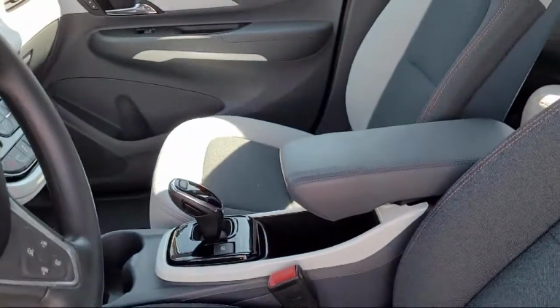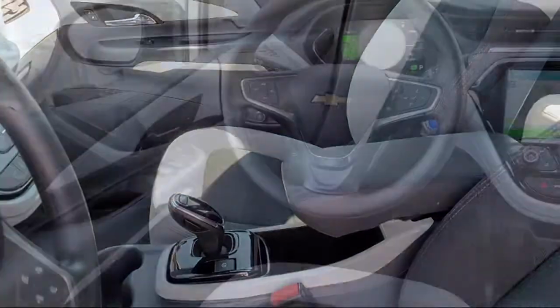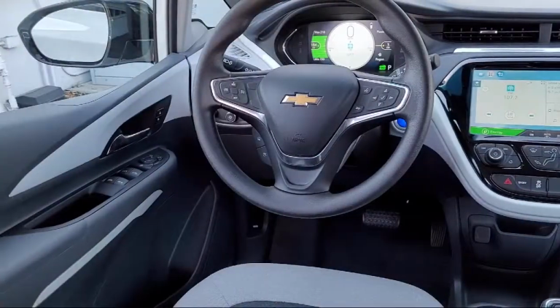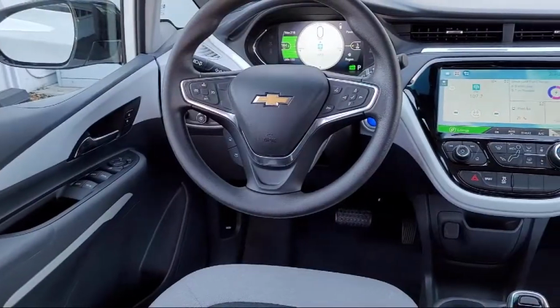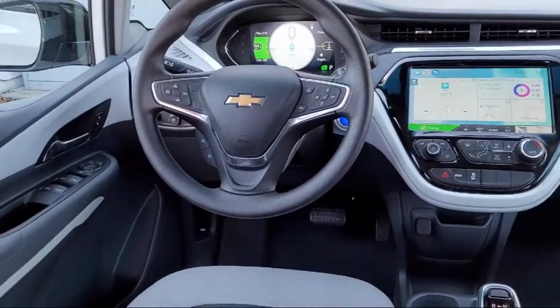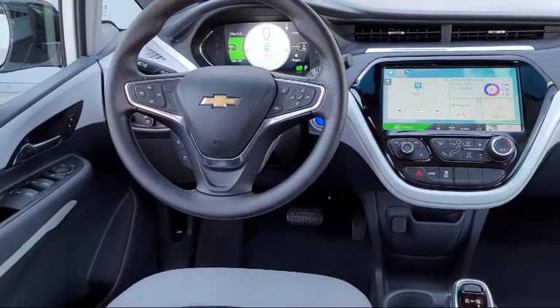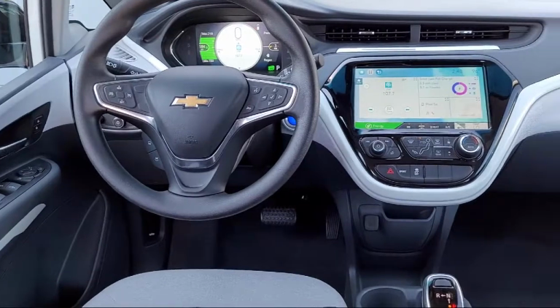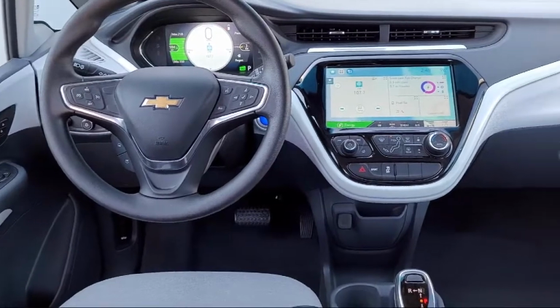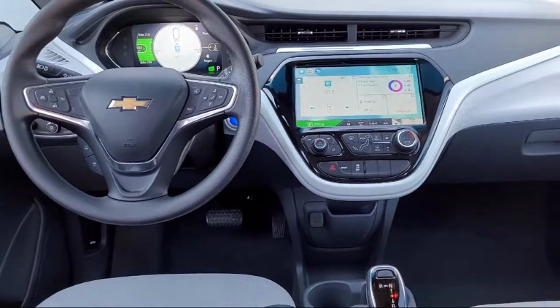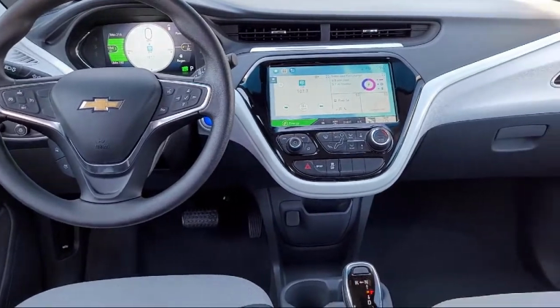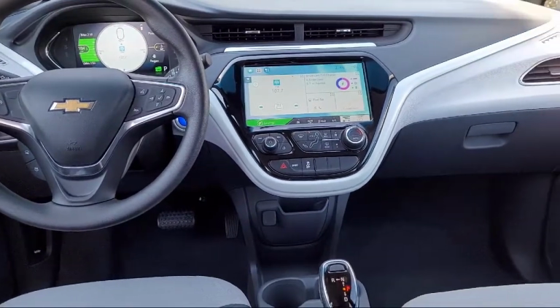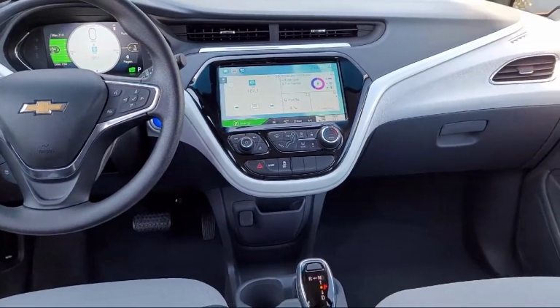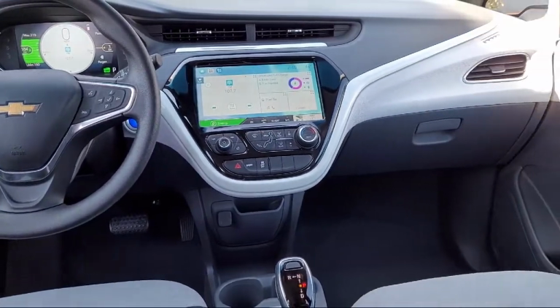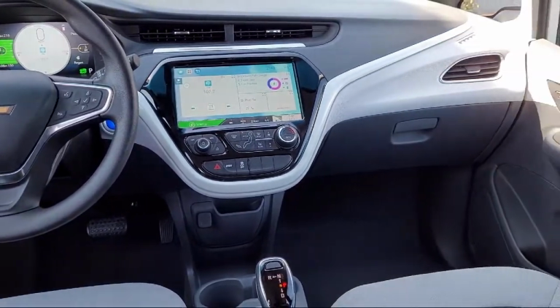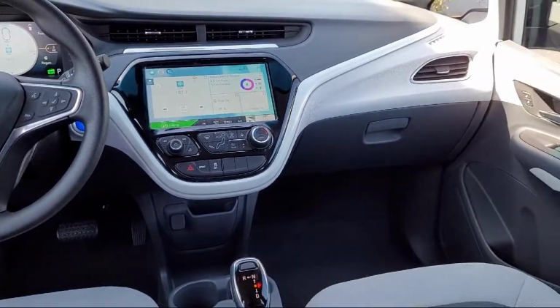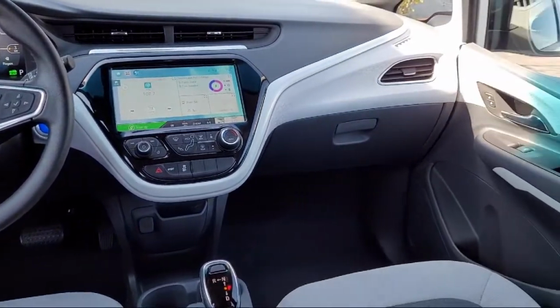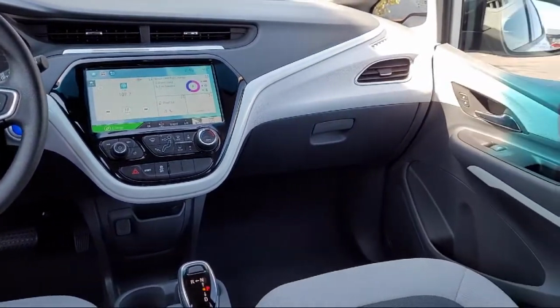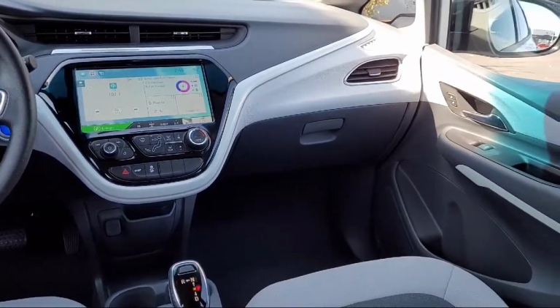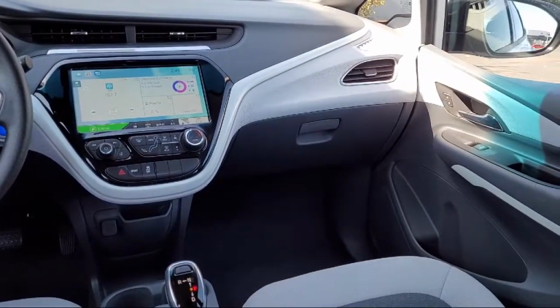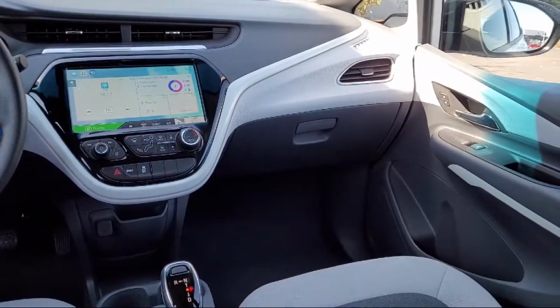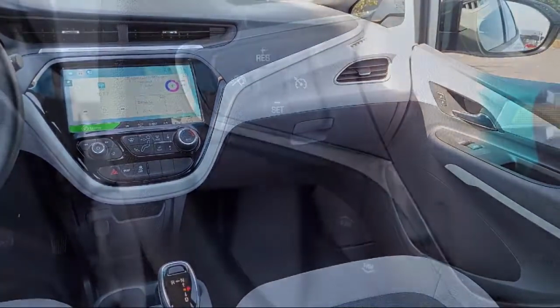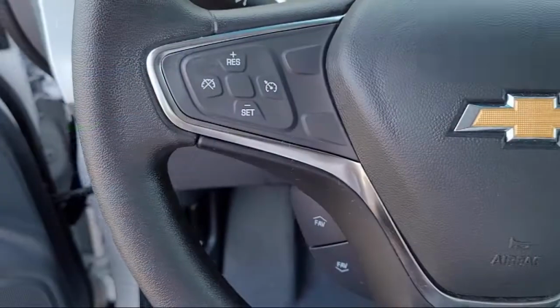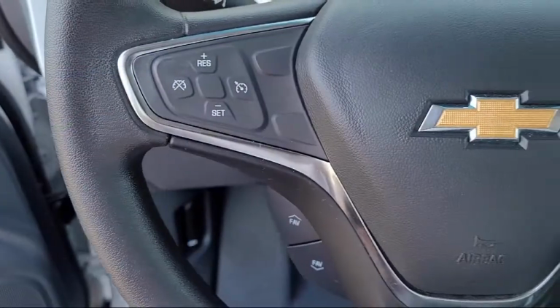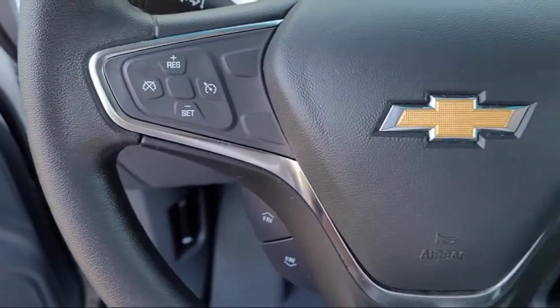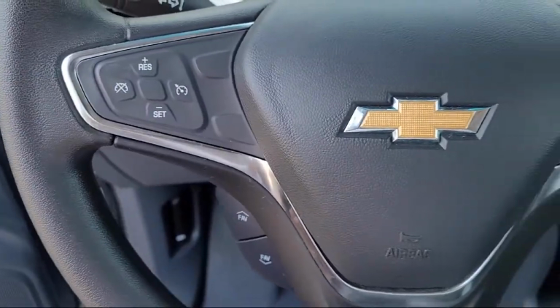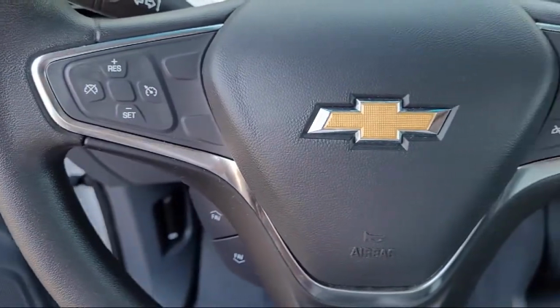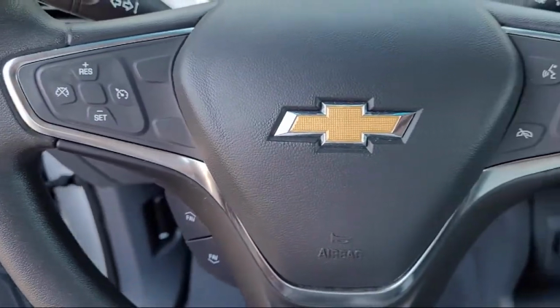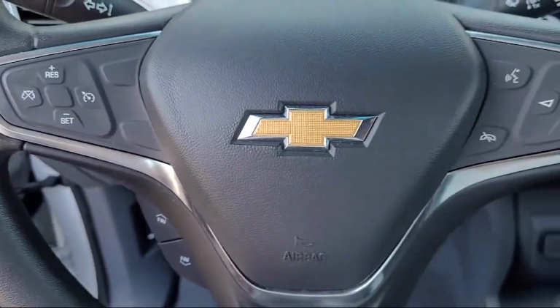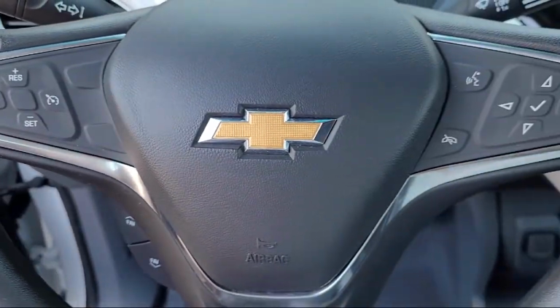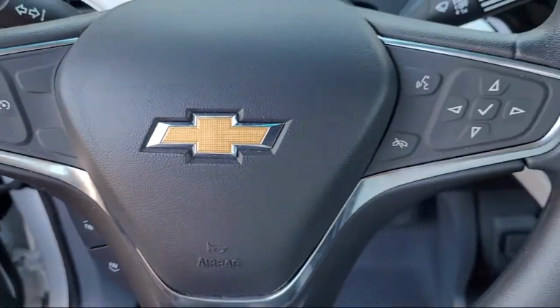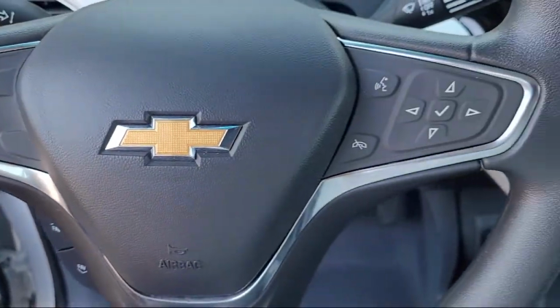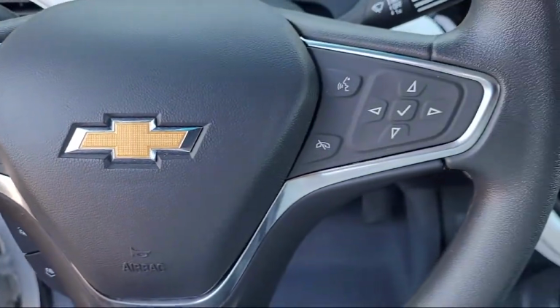Here at Mazda Roseville, we strive to provide the highest level of customer service for all of your automotive needs. As a locally owned and operated dealership, we hold ourselves to a higher standard.